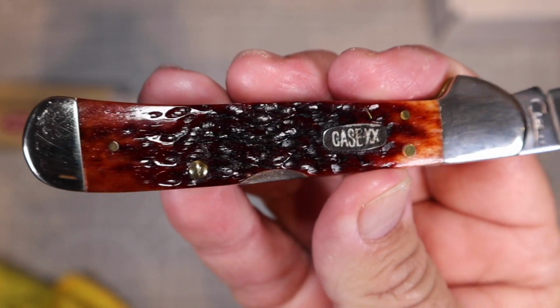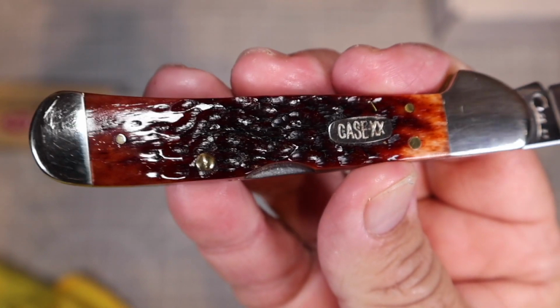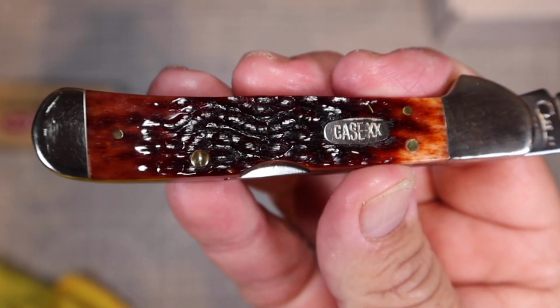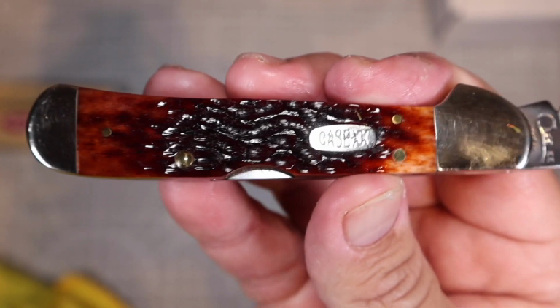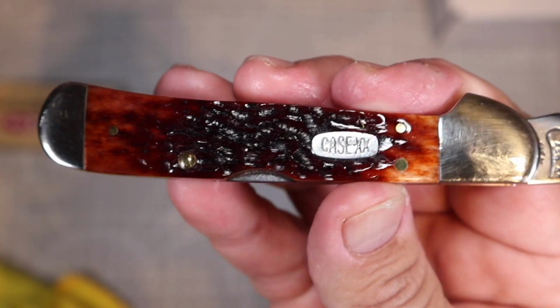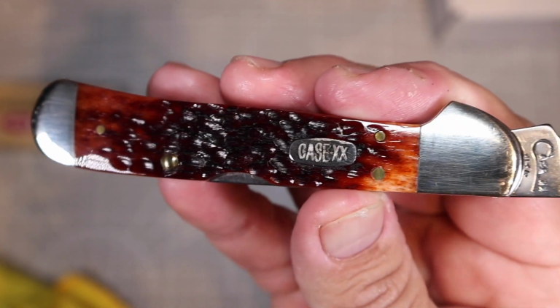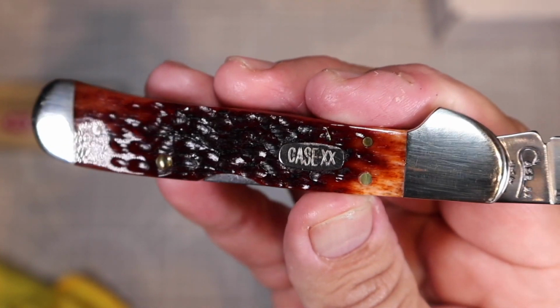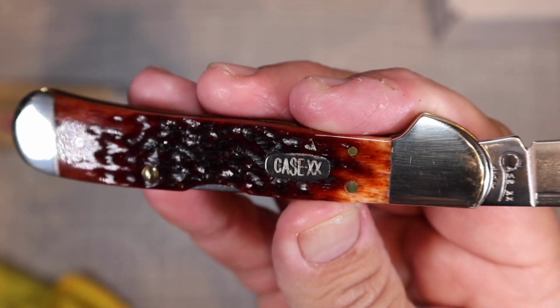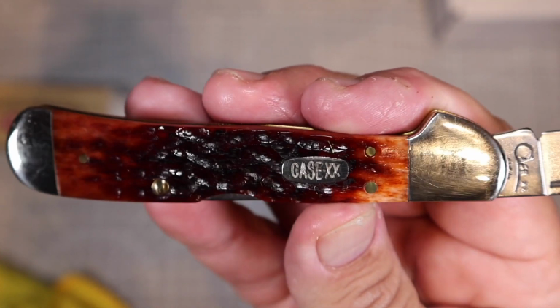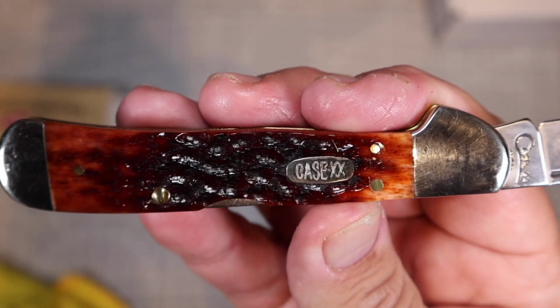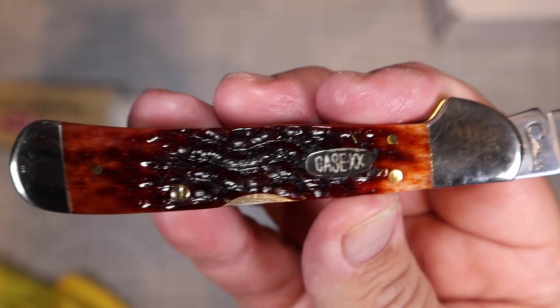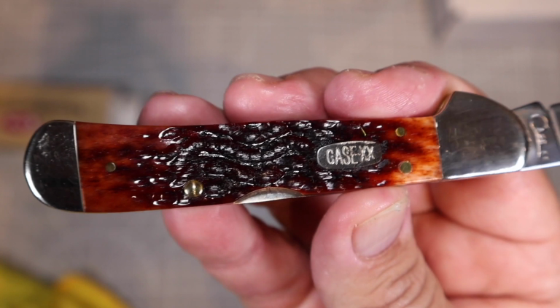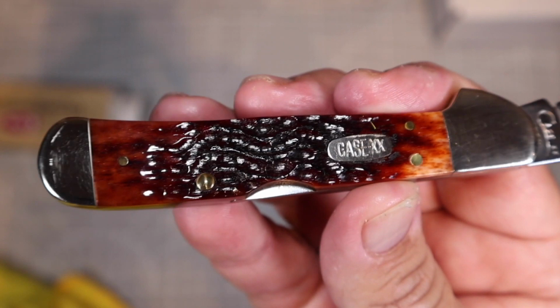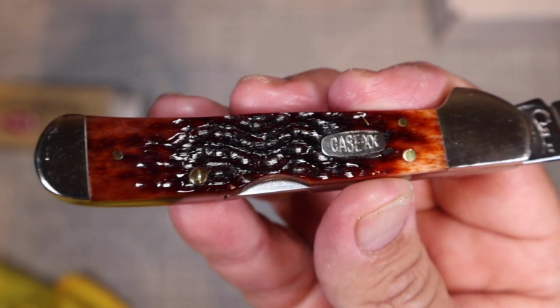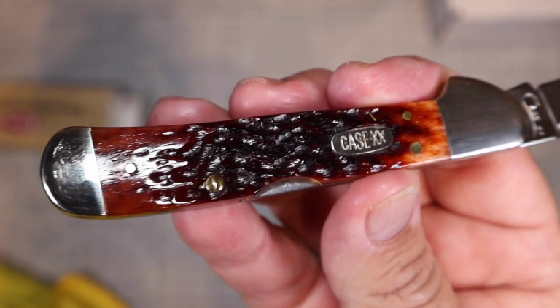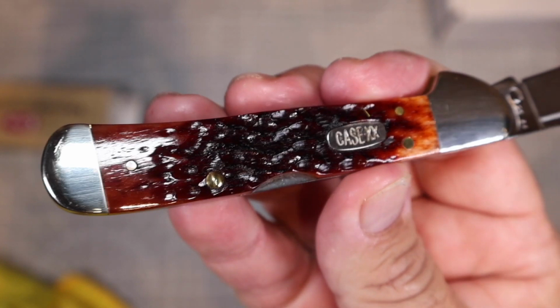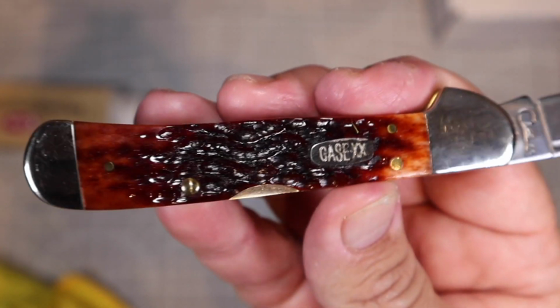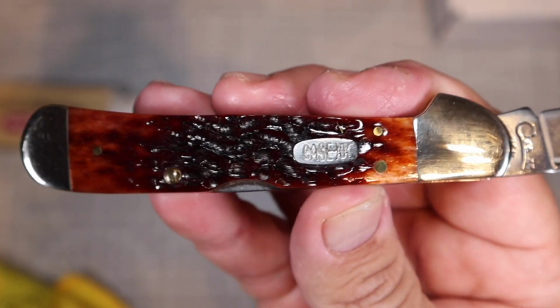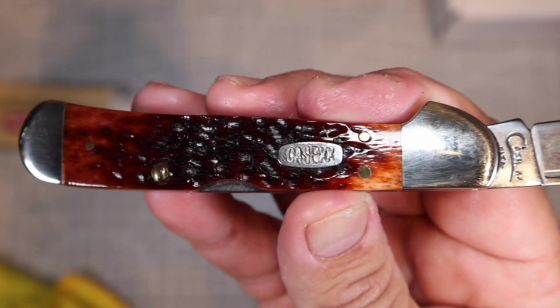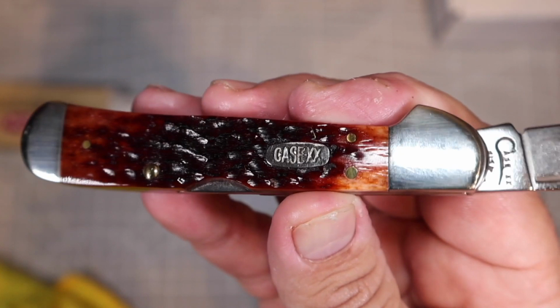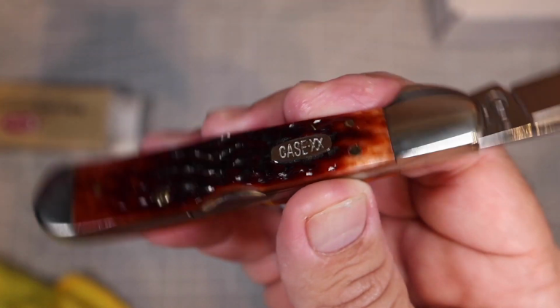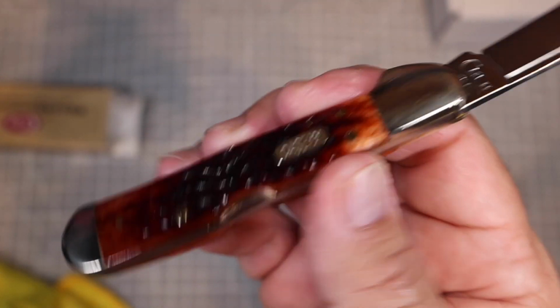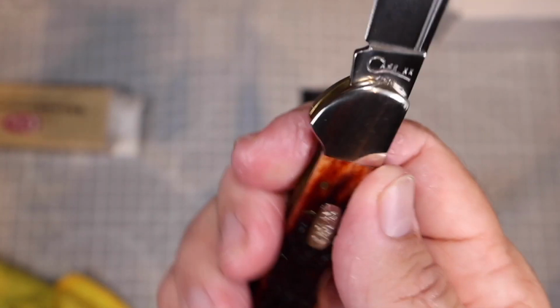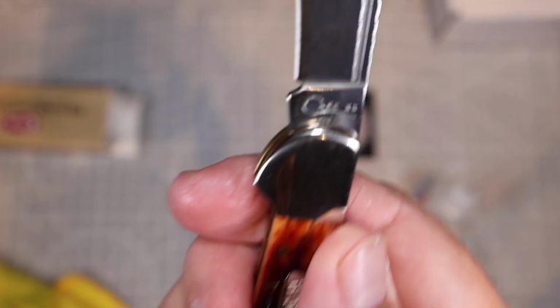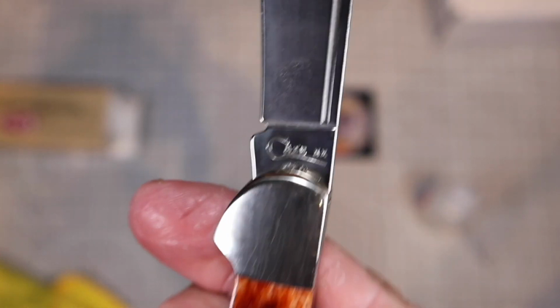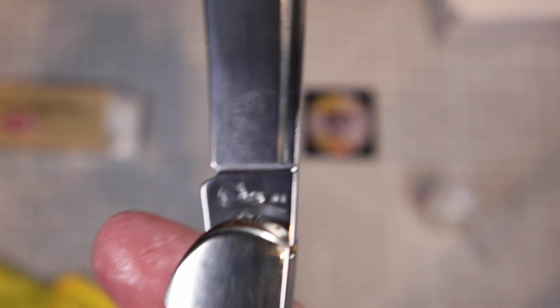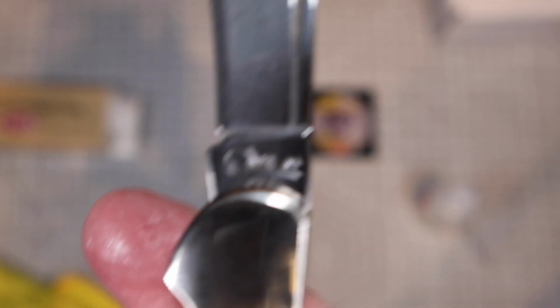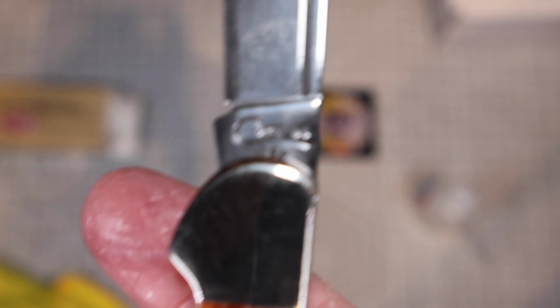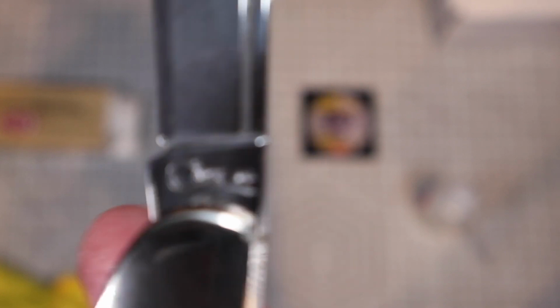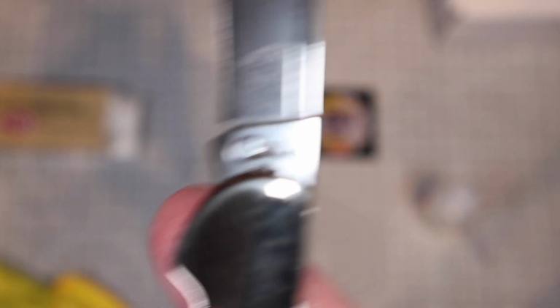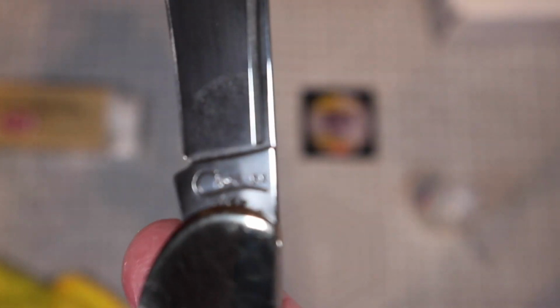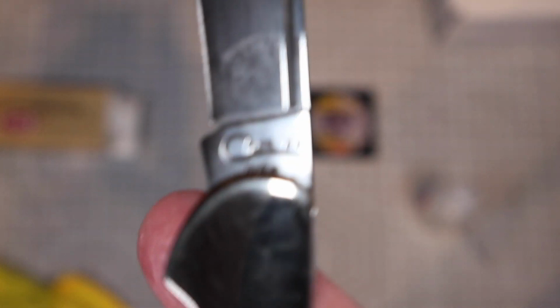The video with the most comments — that person wins this beautiful Case Copperlock, the Molasses Brown Bone. It's a beauty.